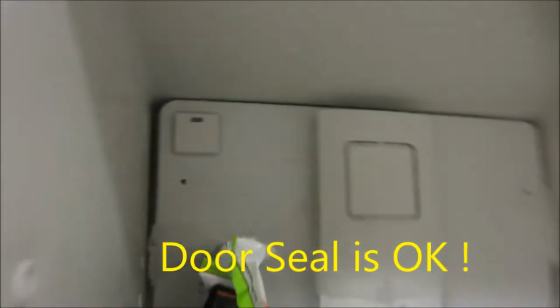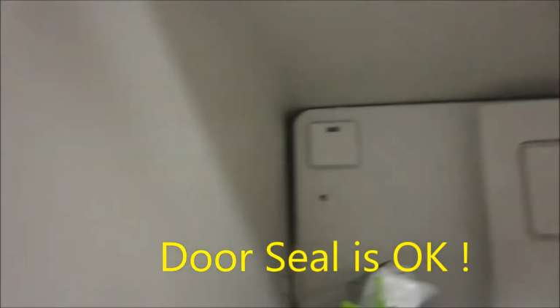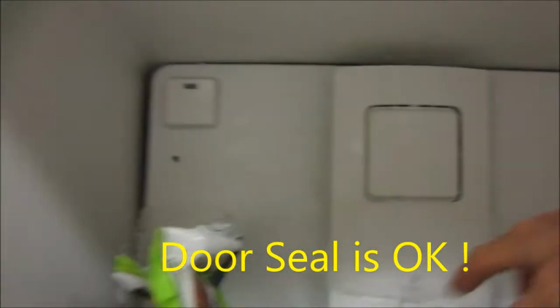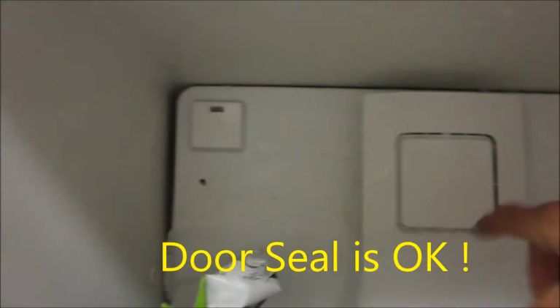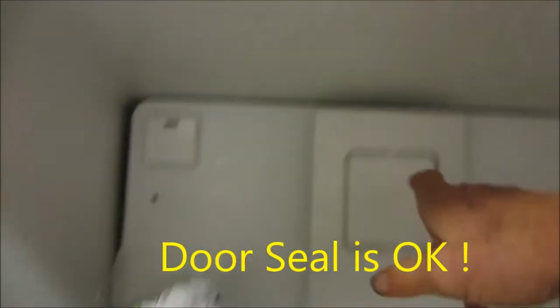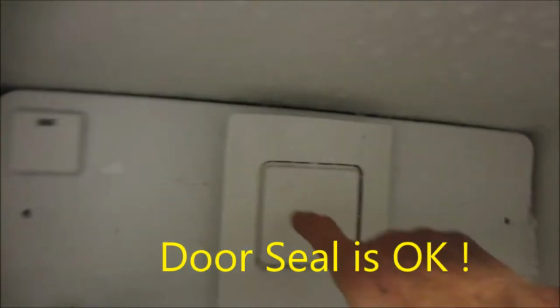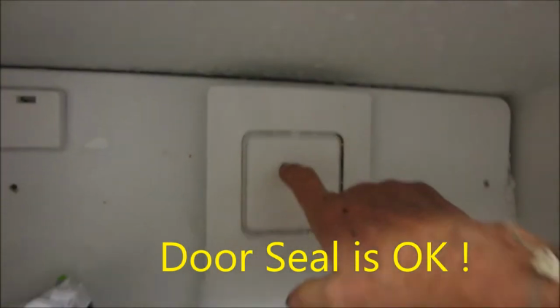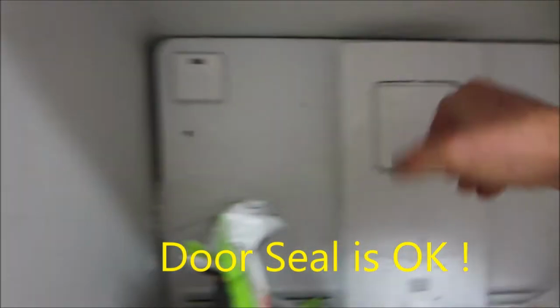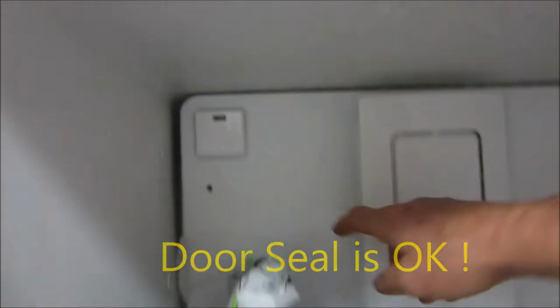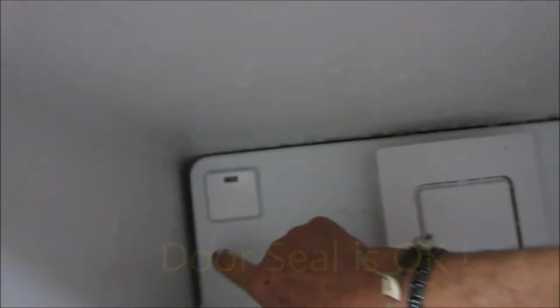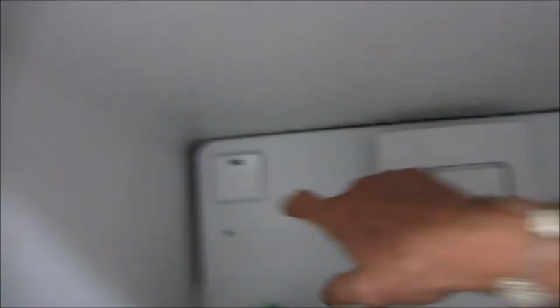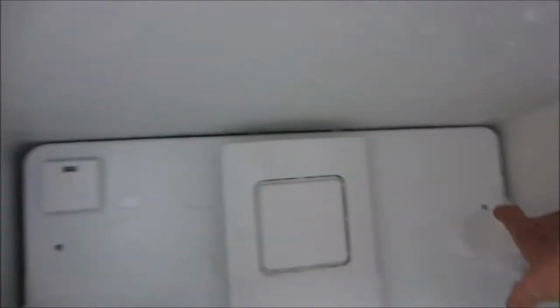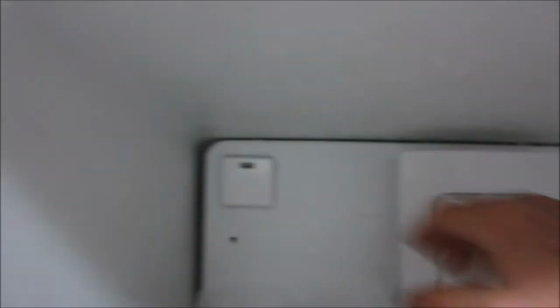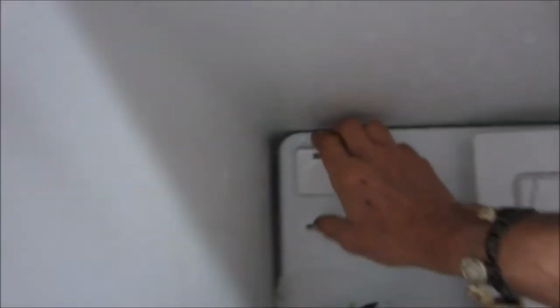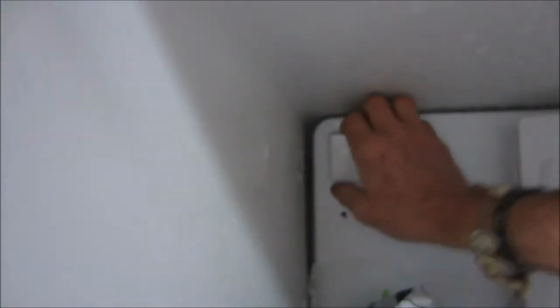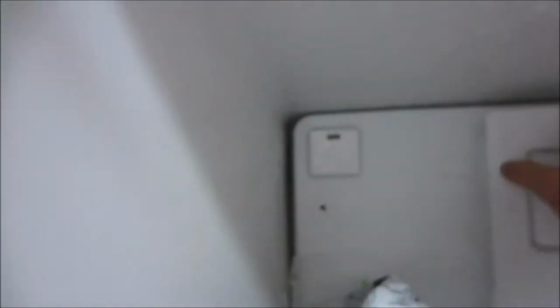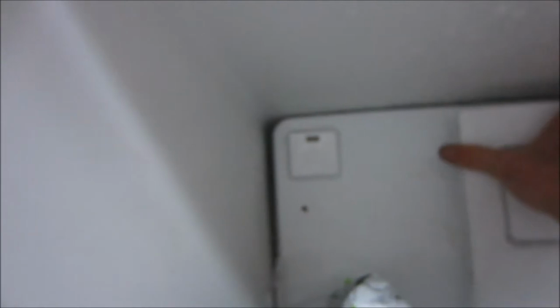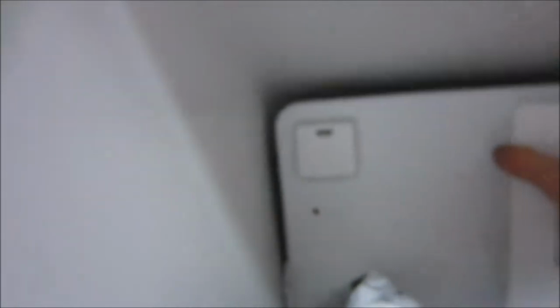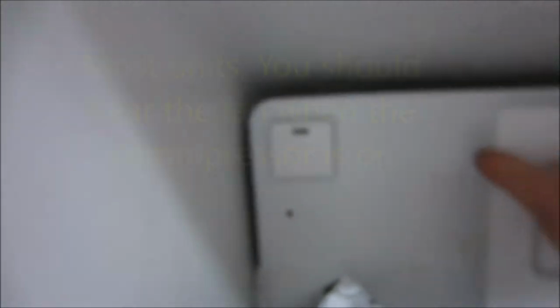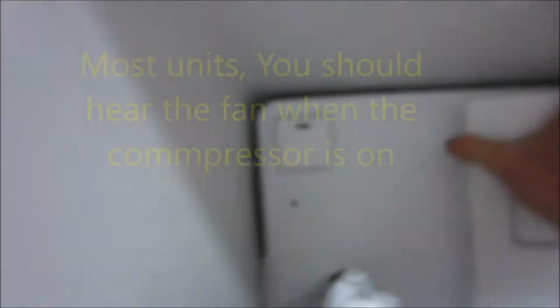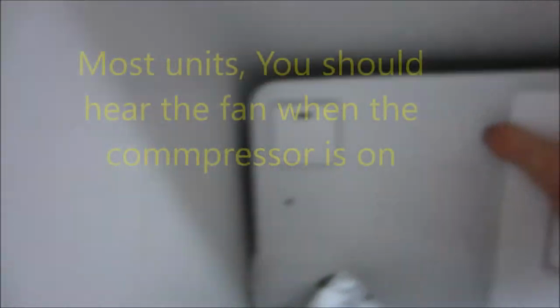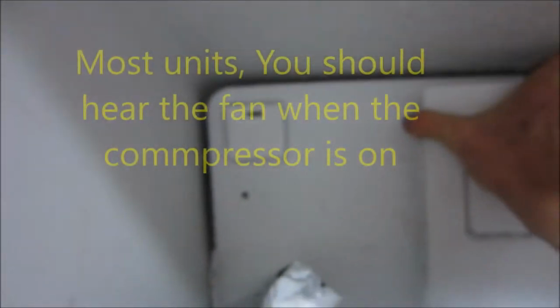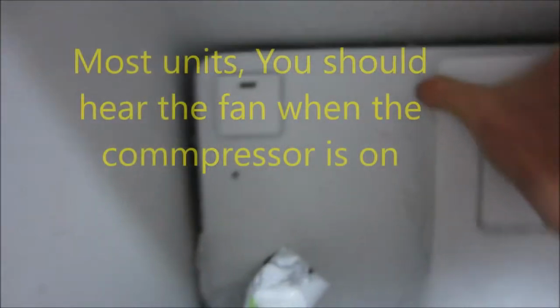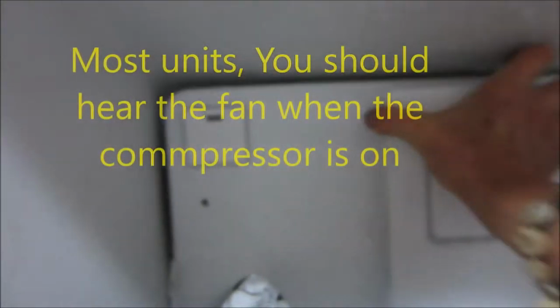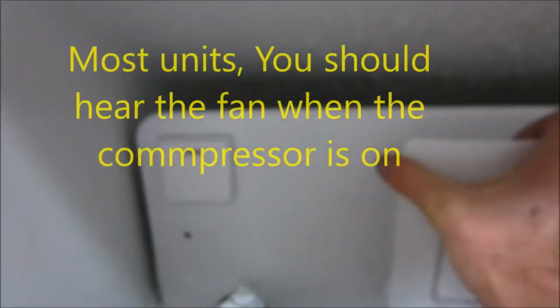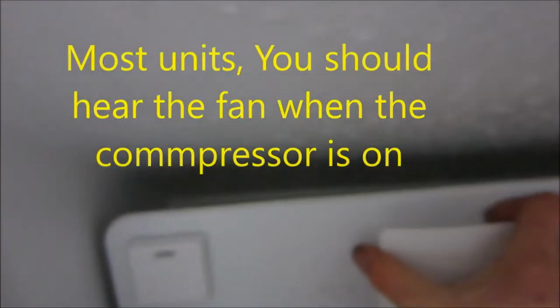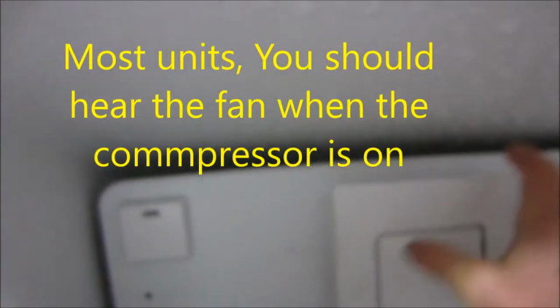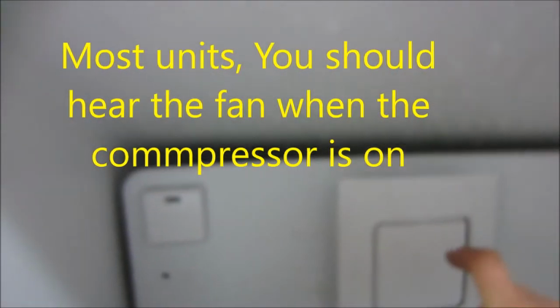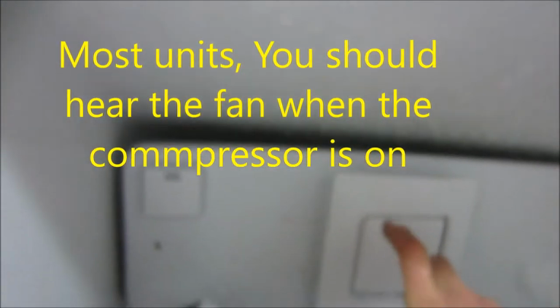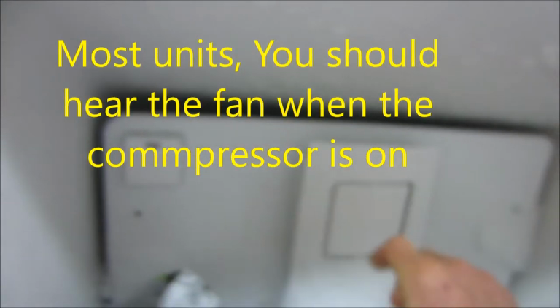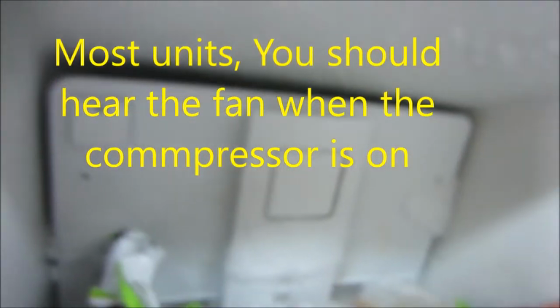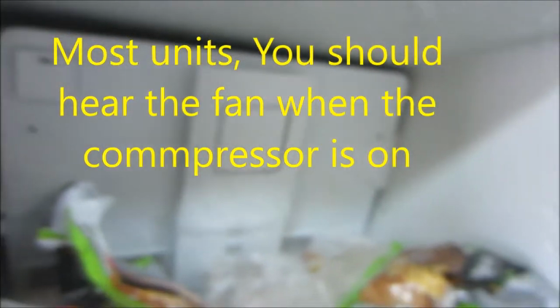So we do not hear this fan. We have some screws here. No problem with that fan.